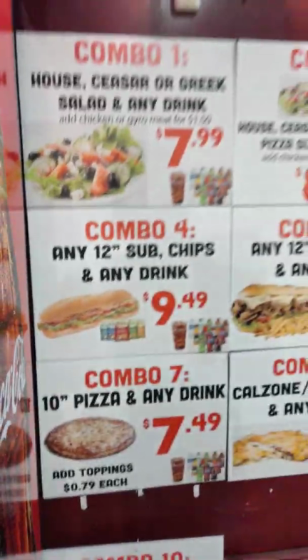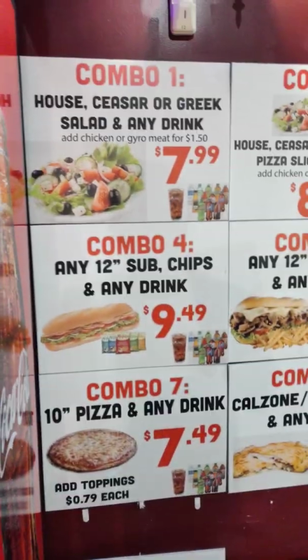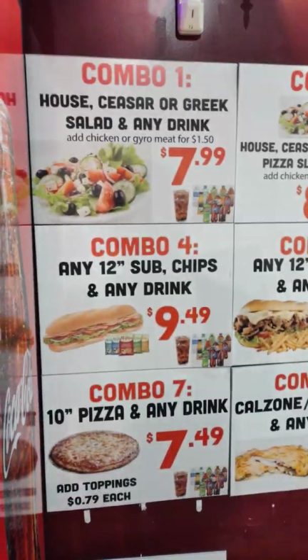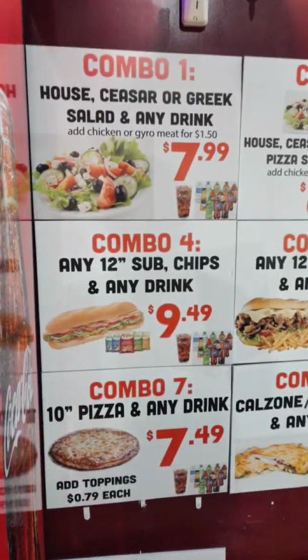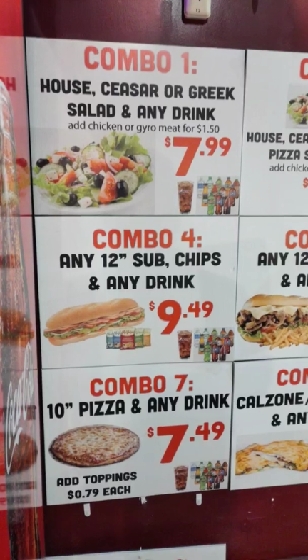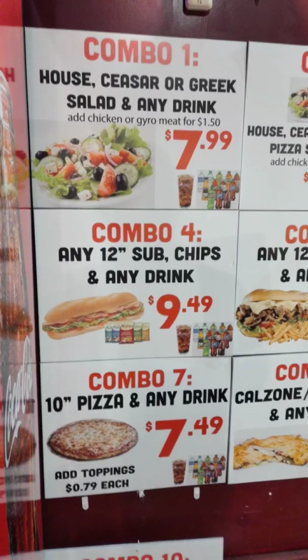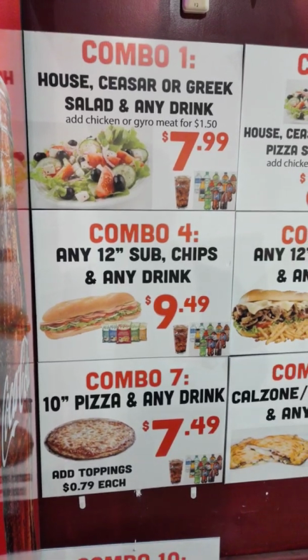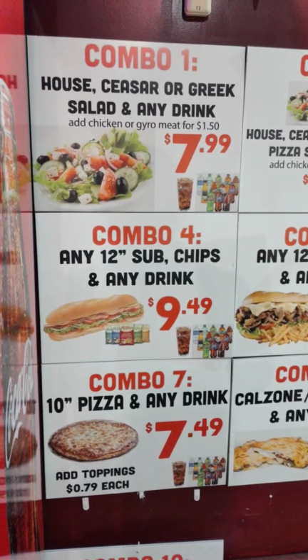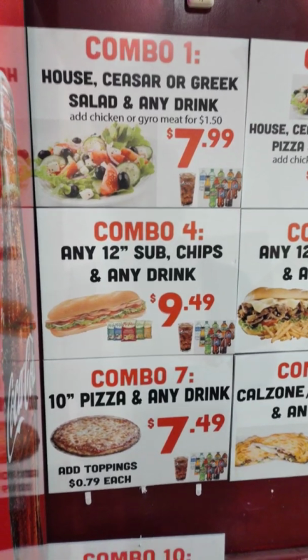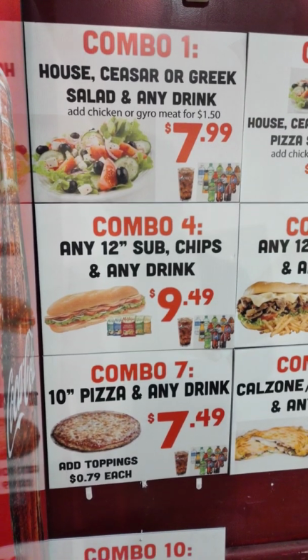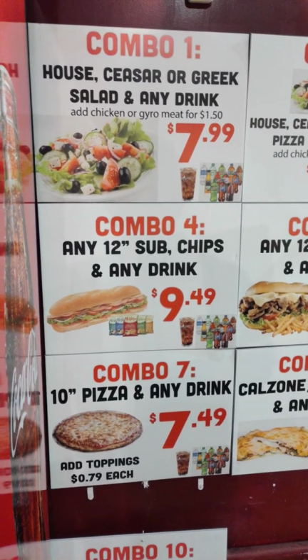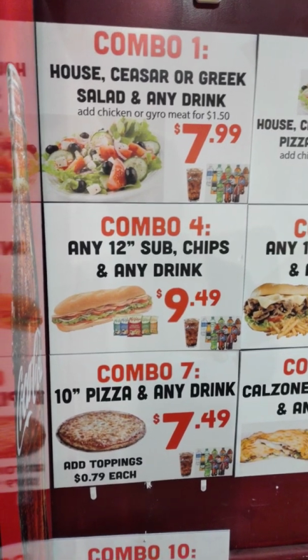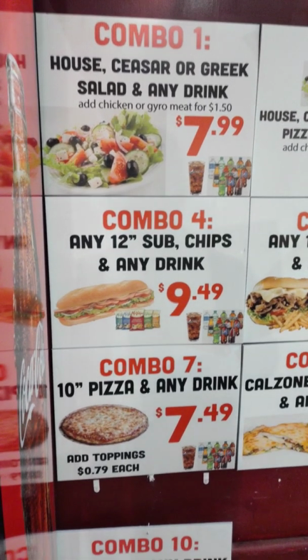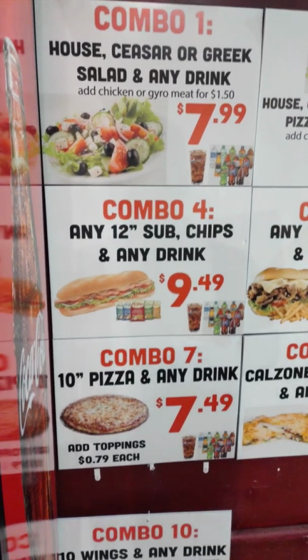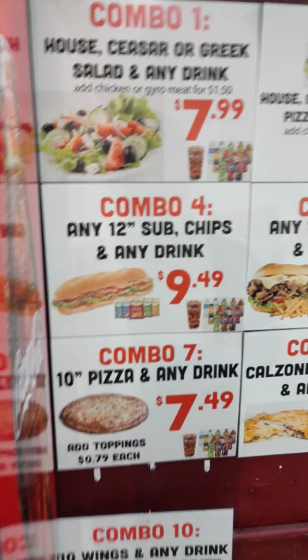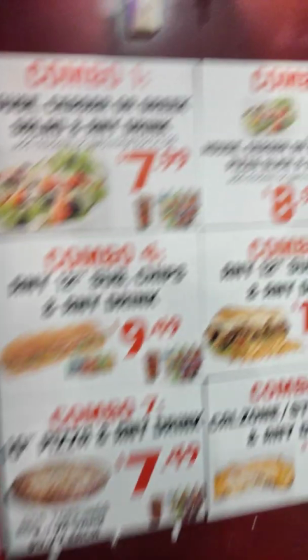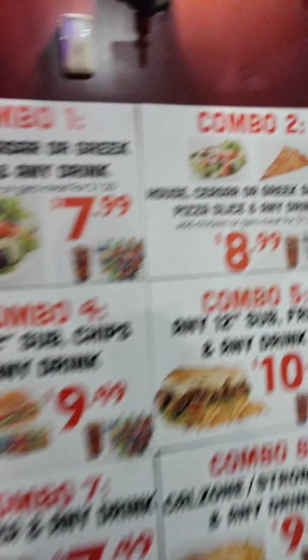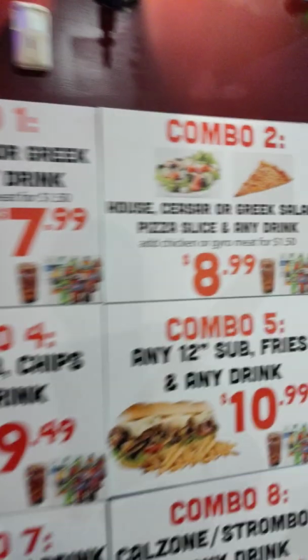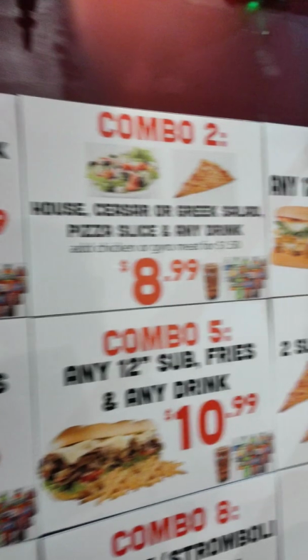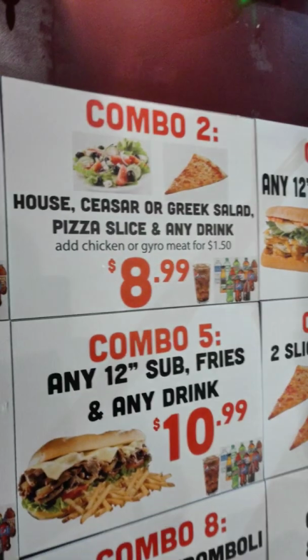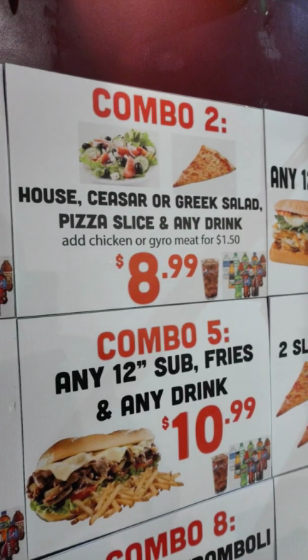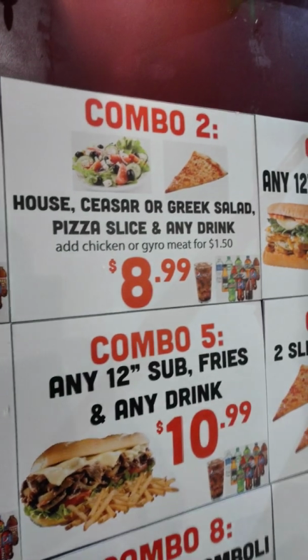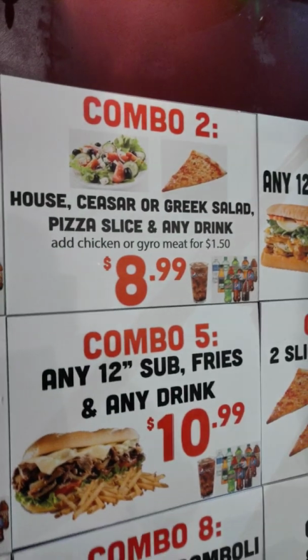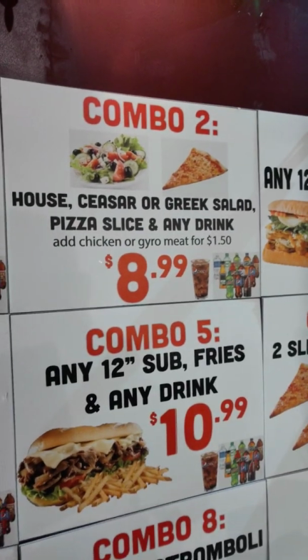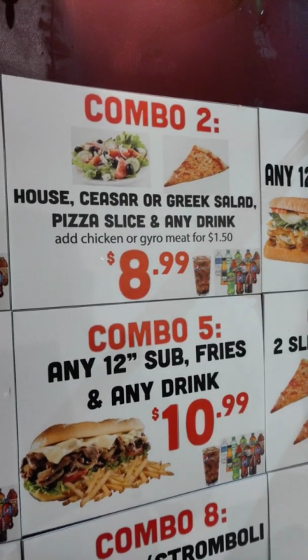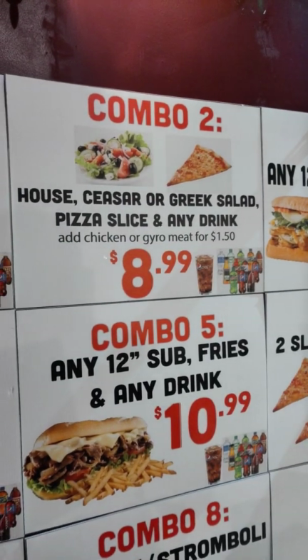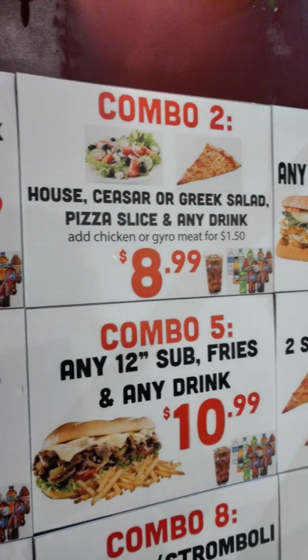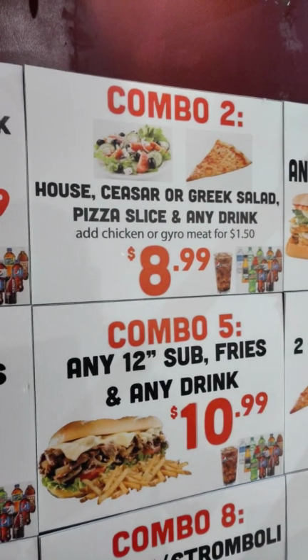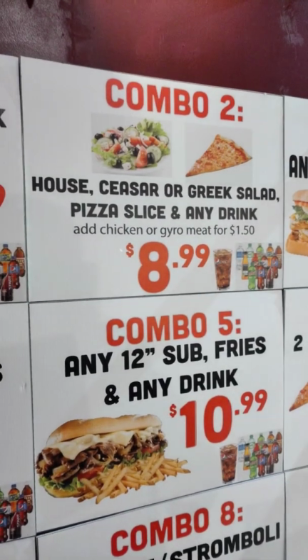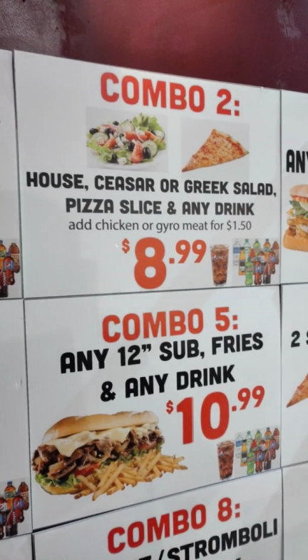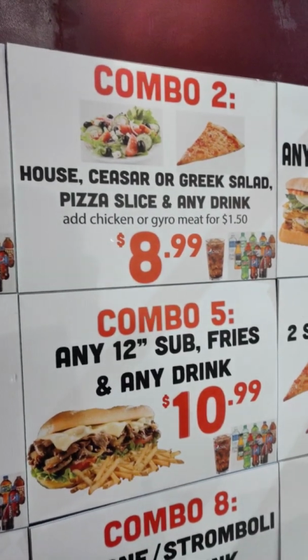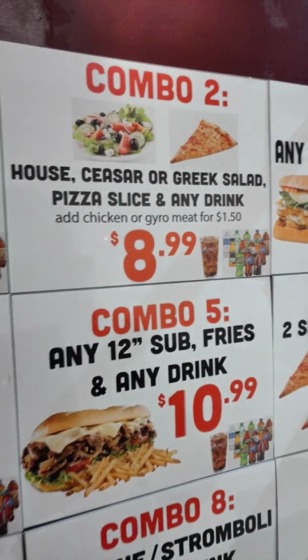Combo 1 is a salad — you get the house, Caesar, or Greek — and any drink. Combo 2 is a house, Caesar, or Greek salad plus a pizza slice and any drink for $8.99. You can add chicken or gyro meat to that.